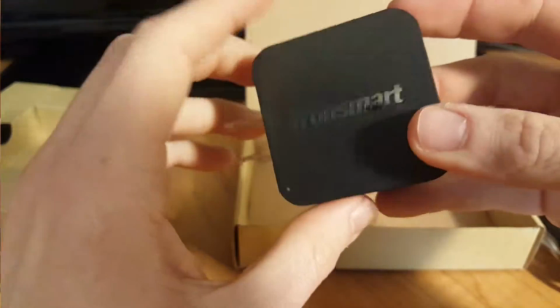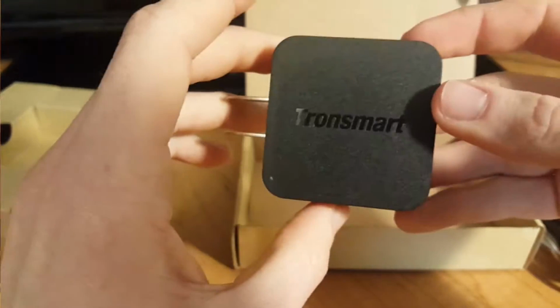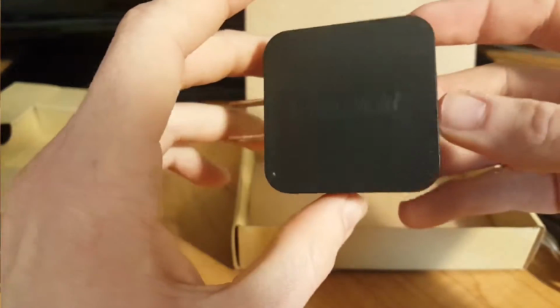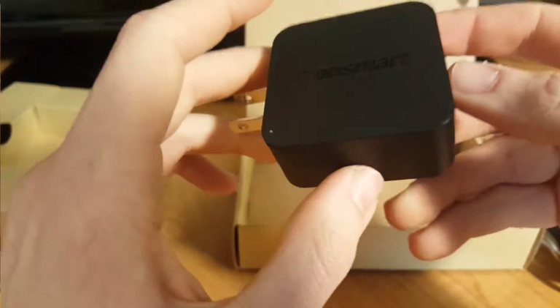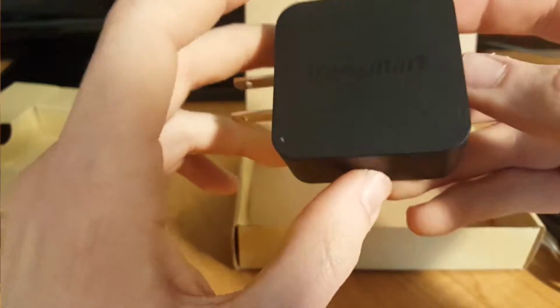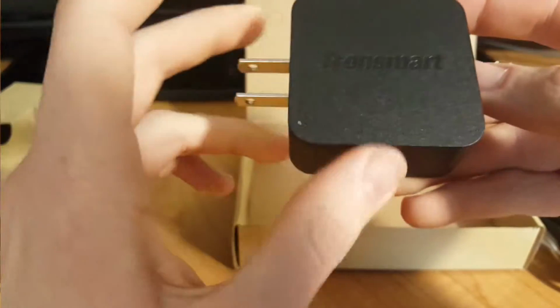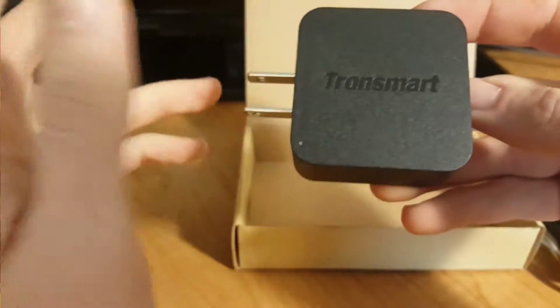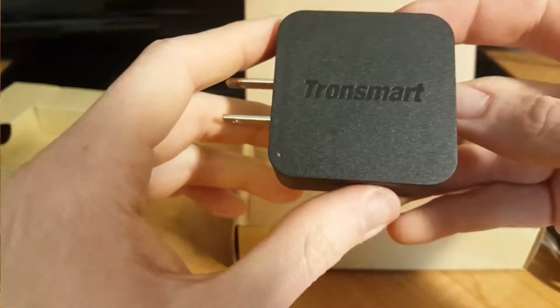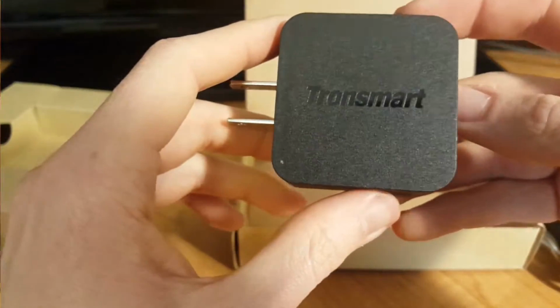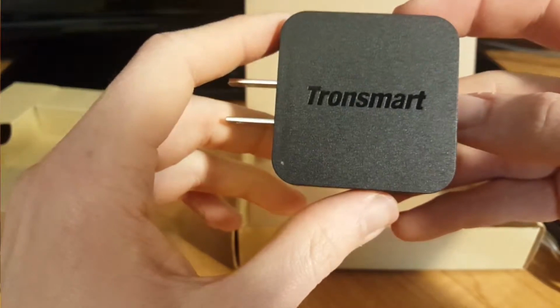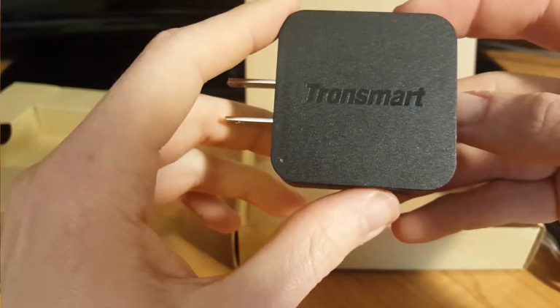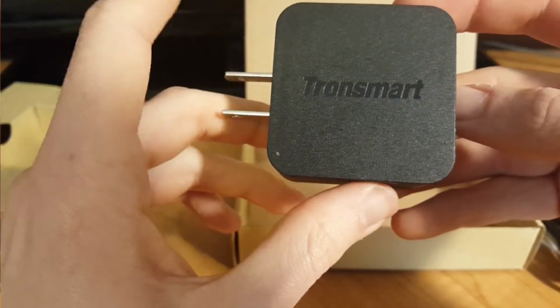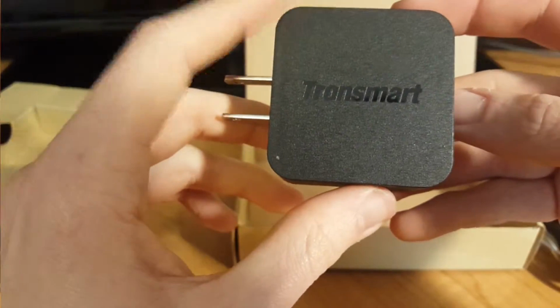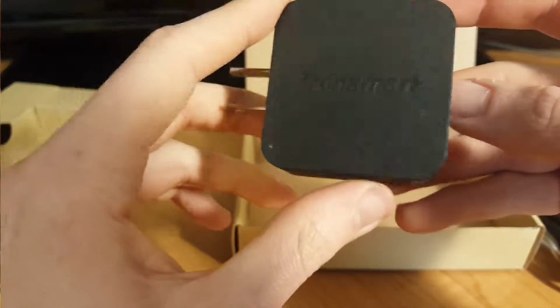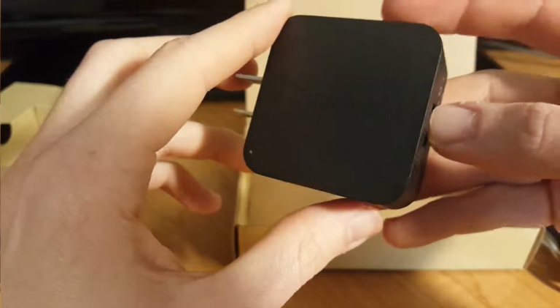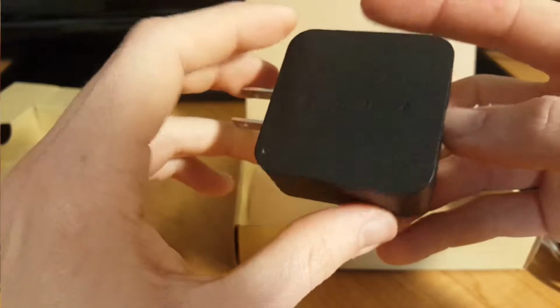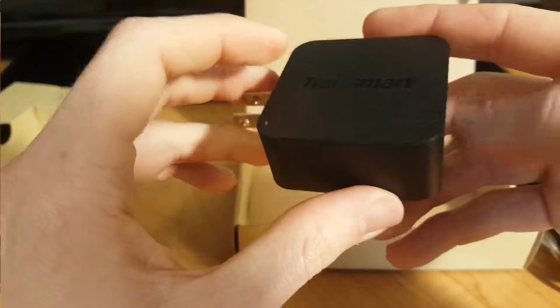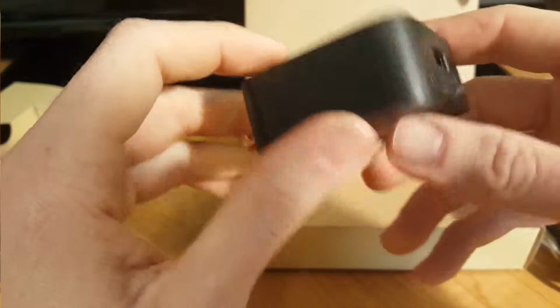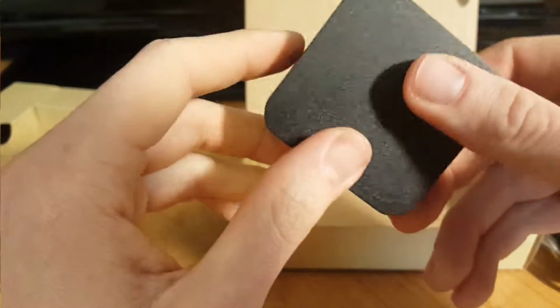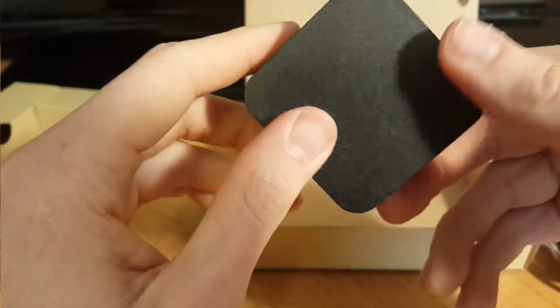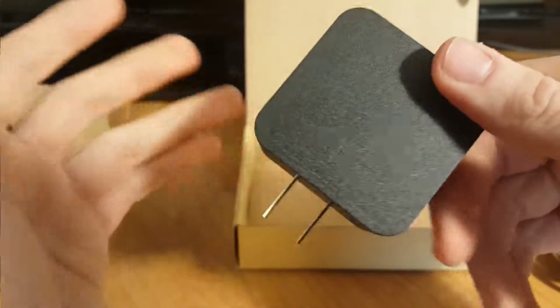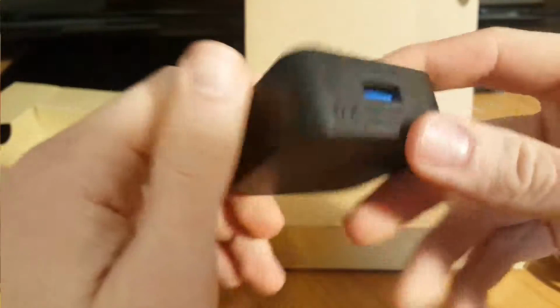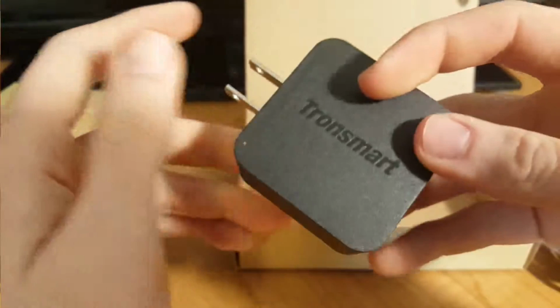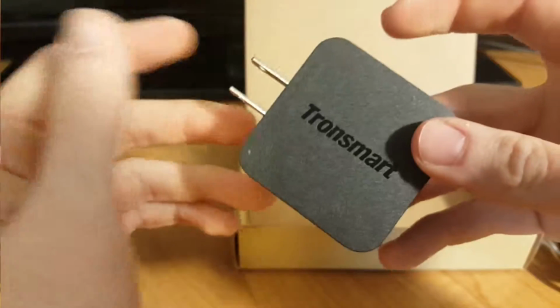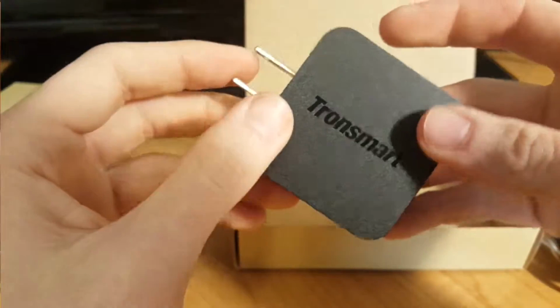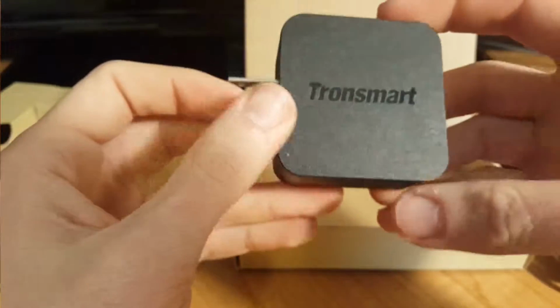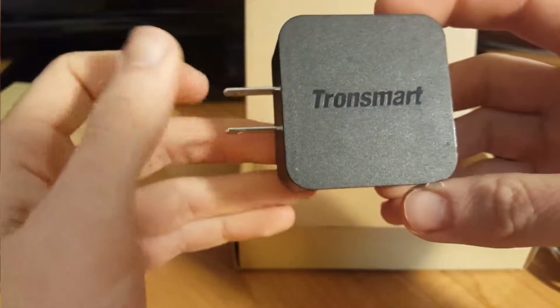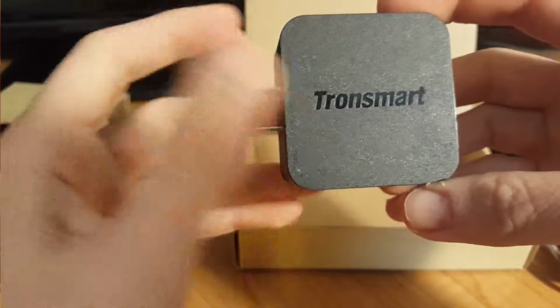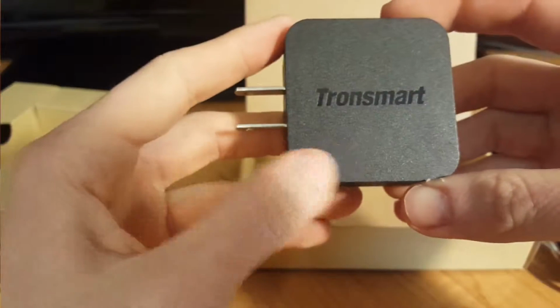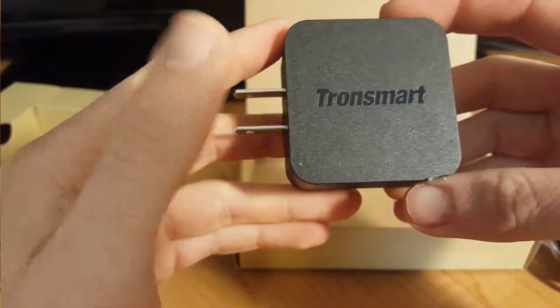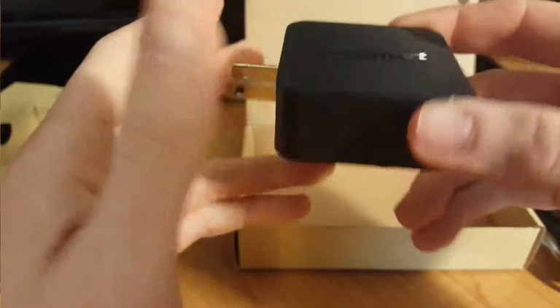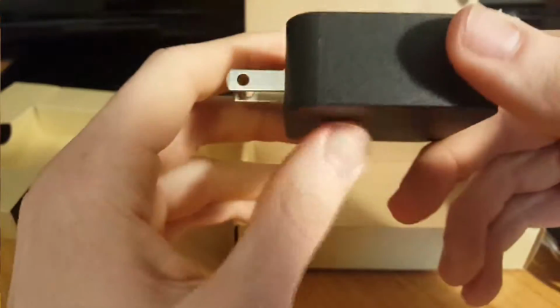Overall, this appears to be a pretty solid choice for a Qualcomm quick charger, and works great with my S6. I would definitely recommend it.